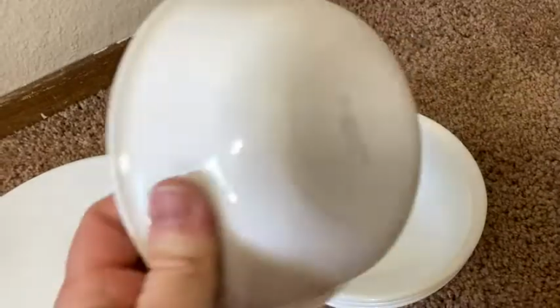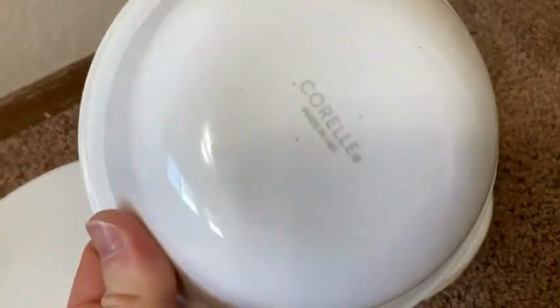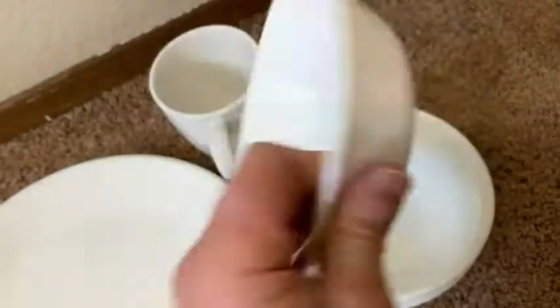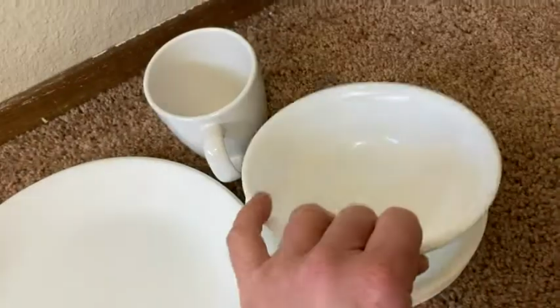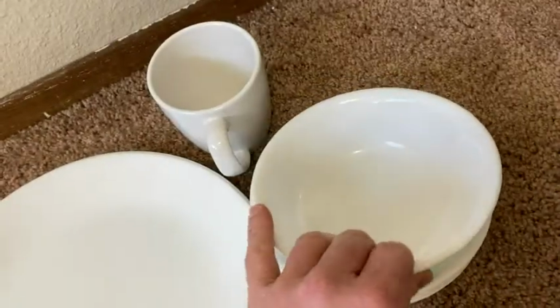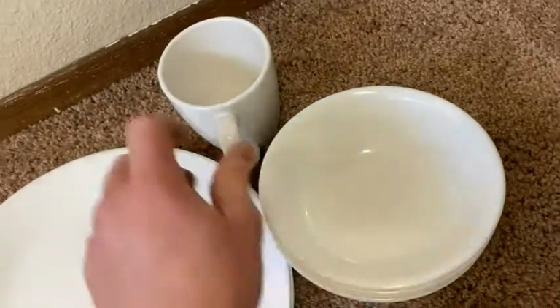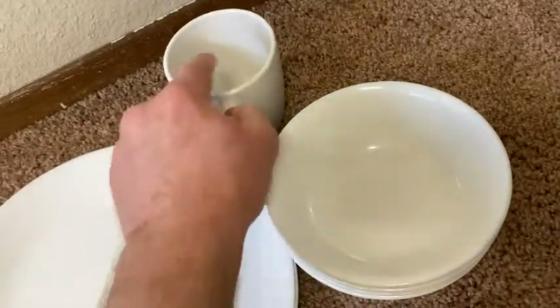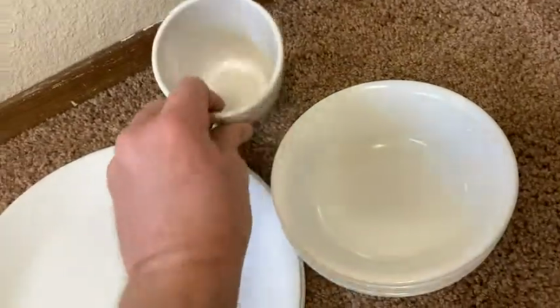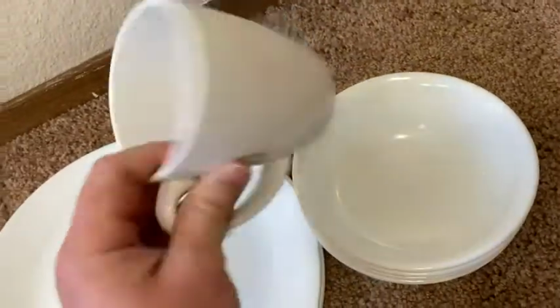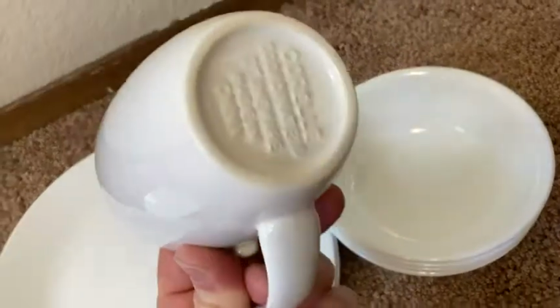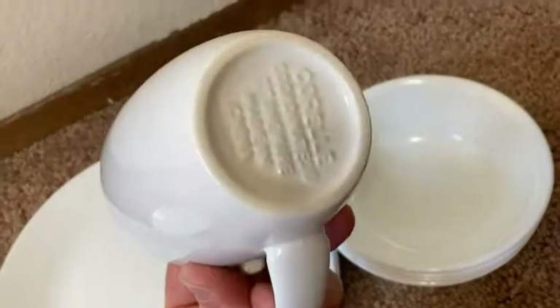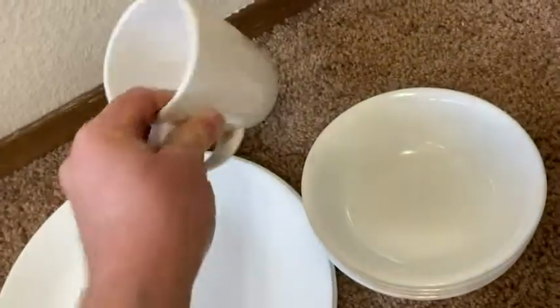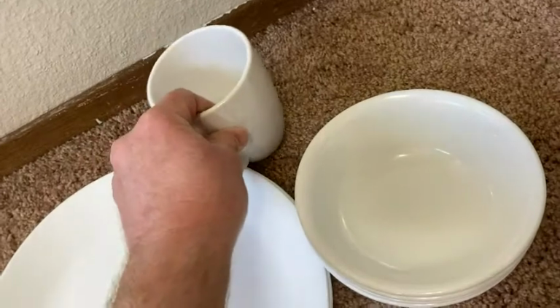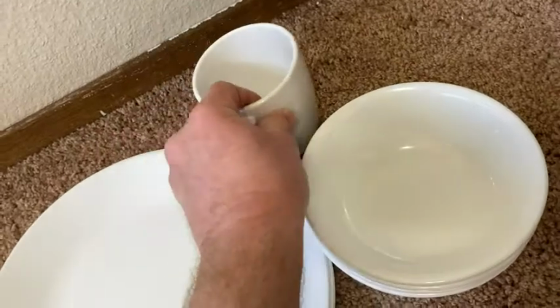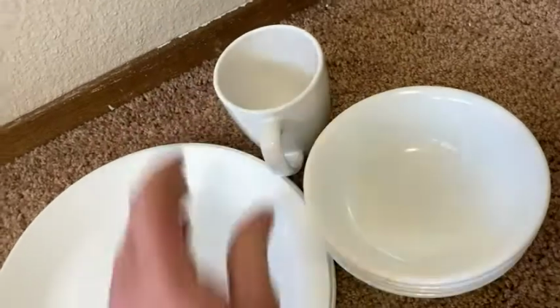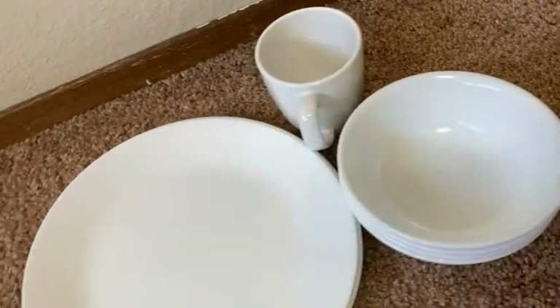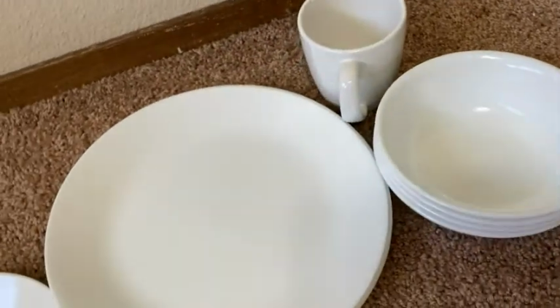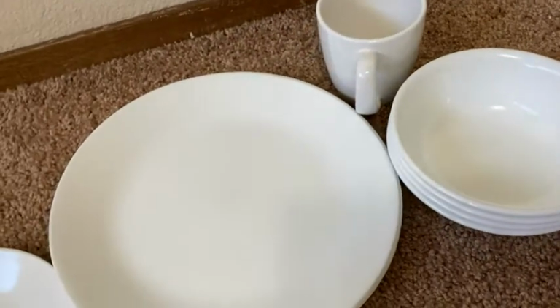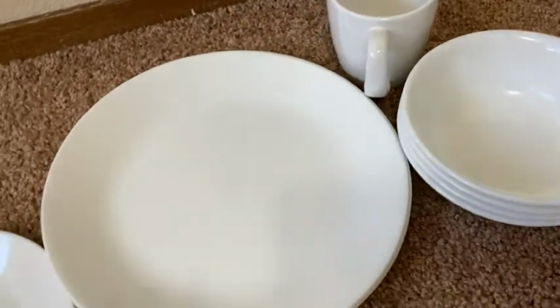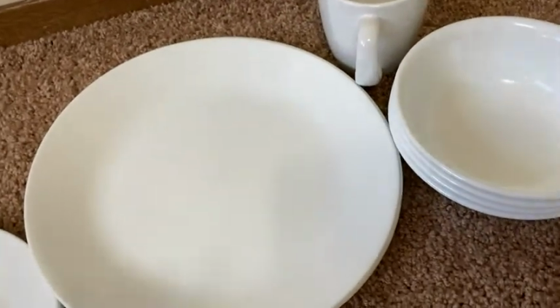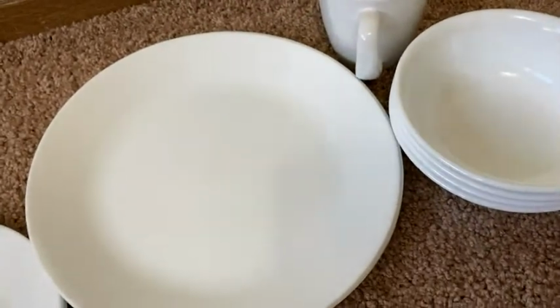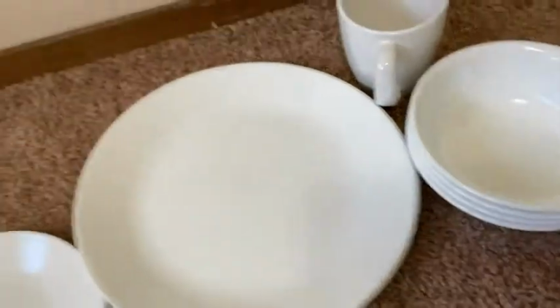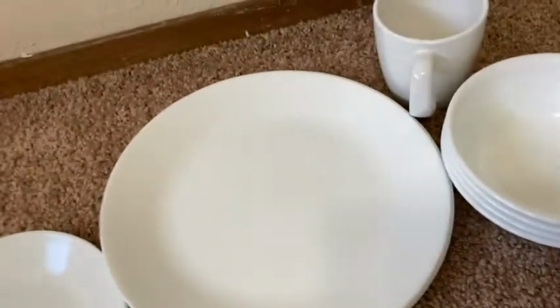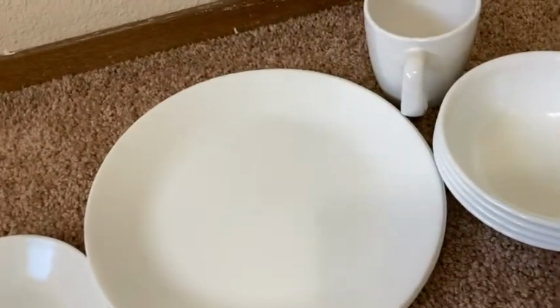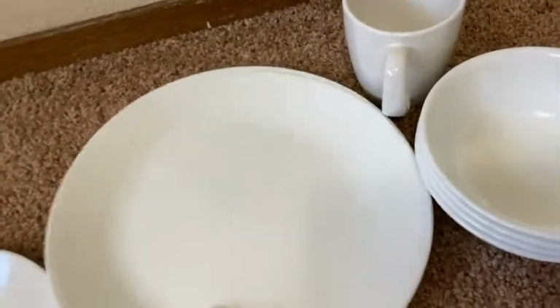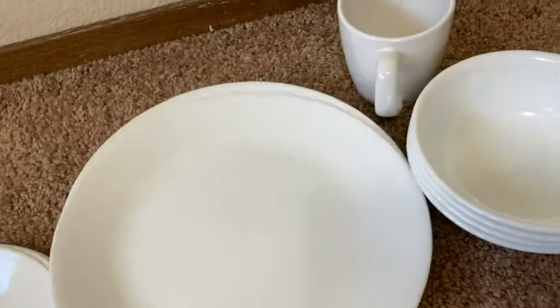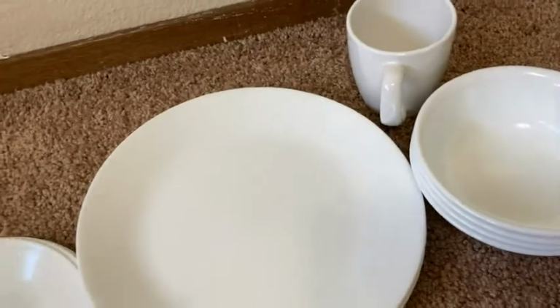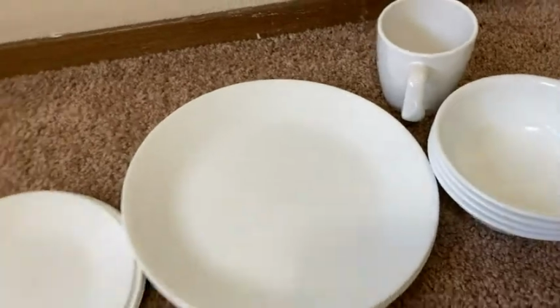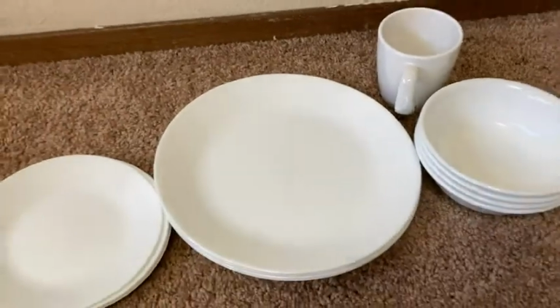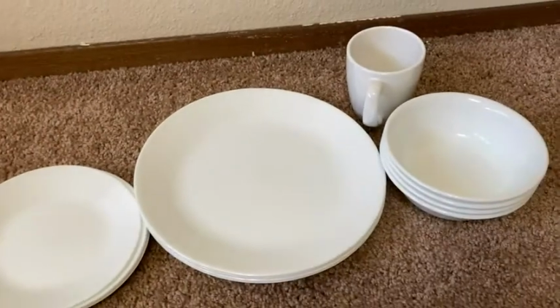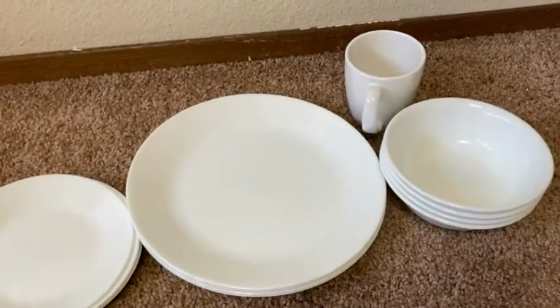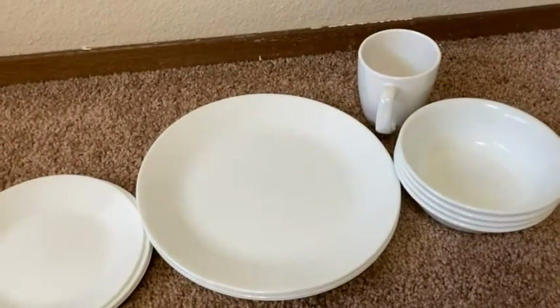And again, dishwasher safe. So if you're looking for nice, simple, elegant, practically unbreakable, inexpensive dishes, I think Corelle is a pretty good choice.